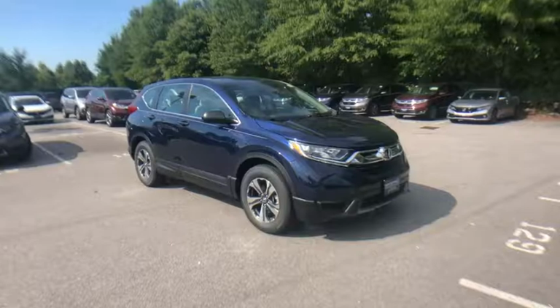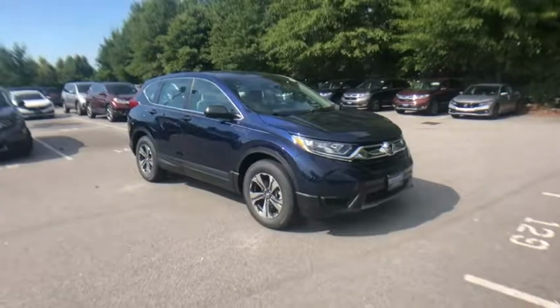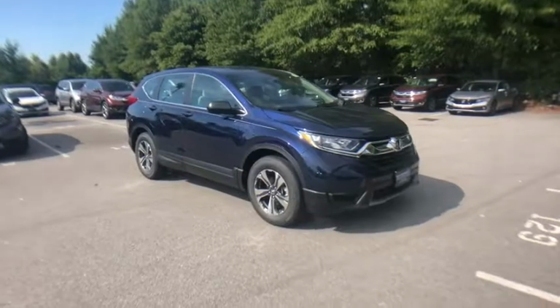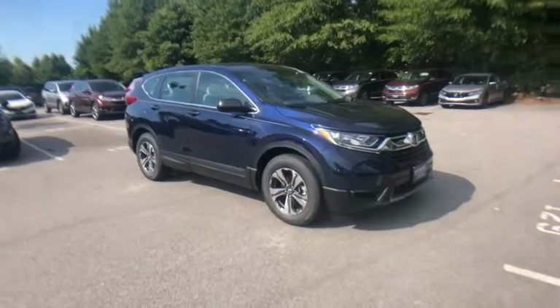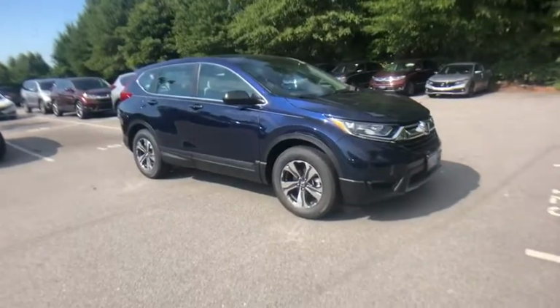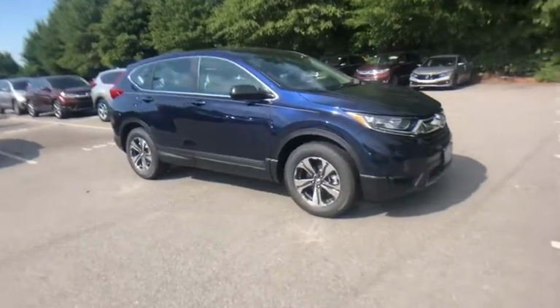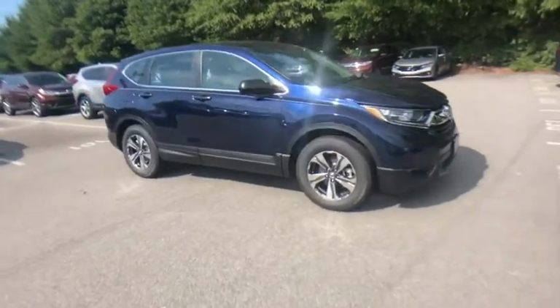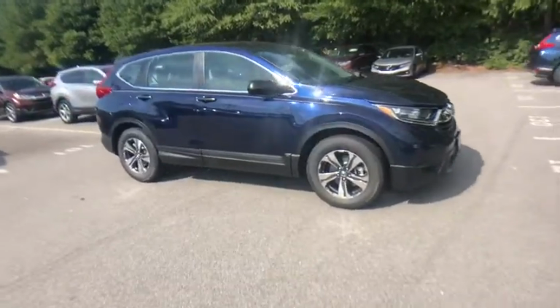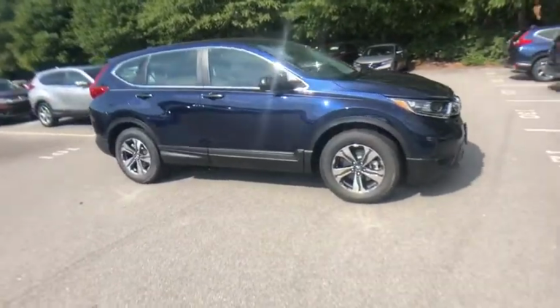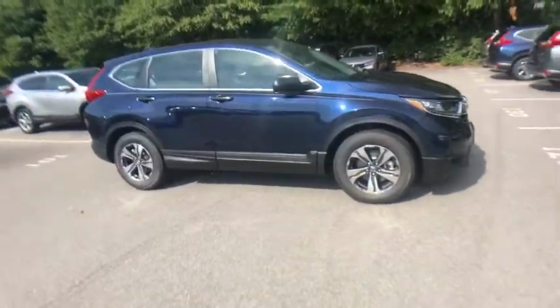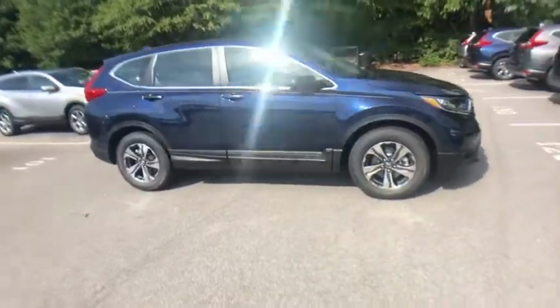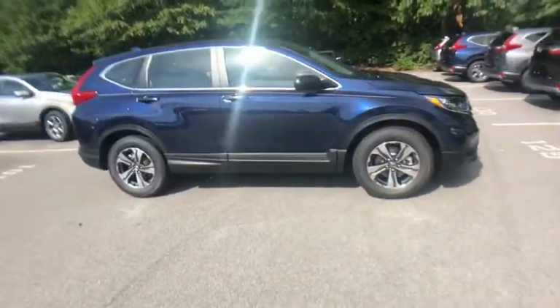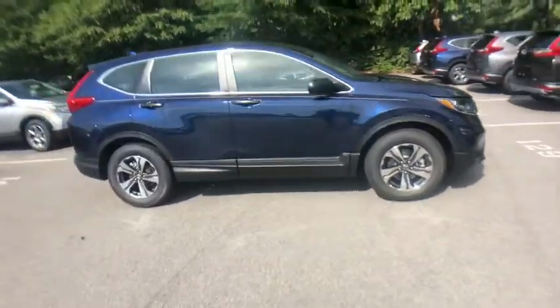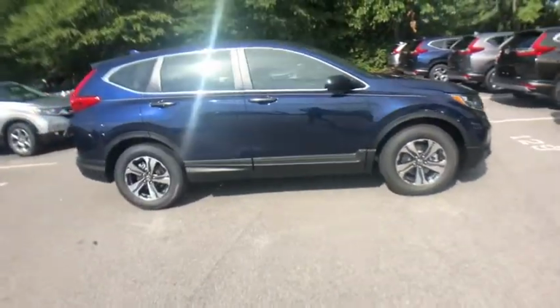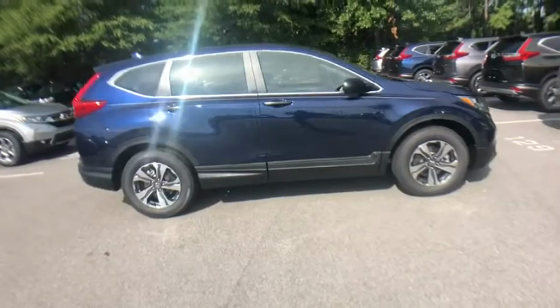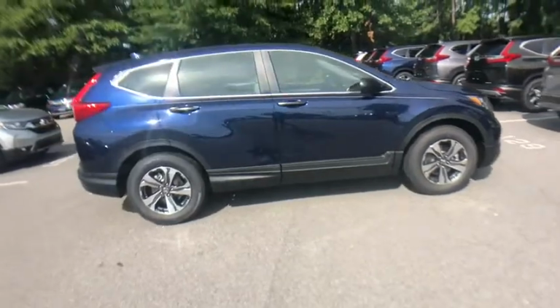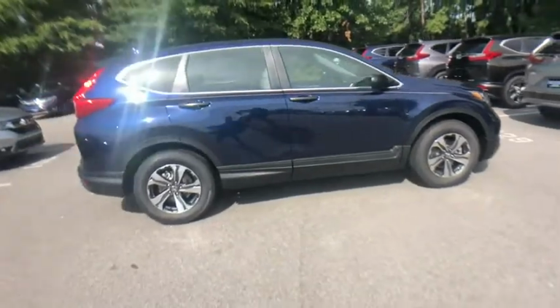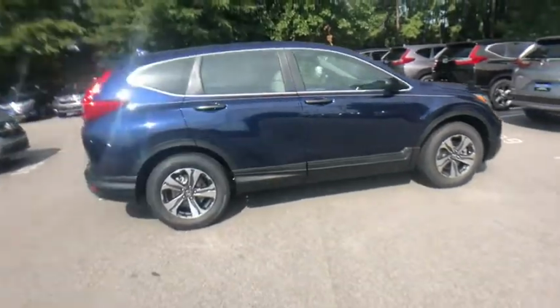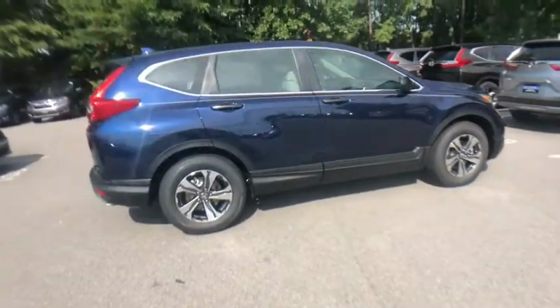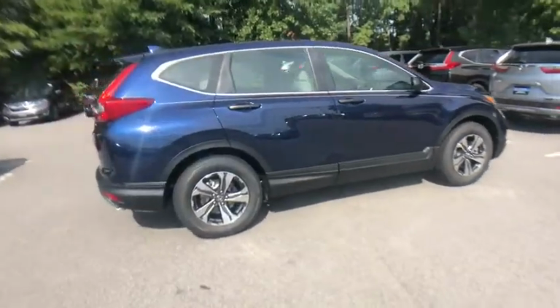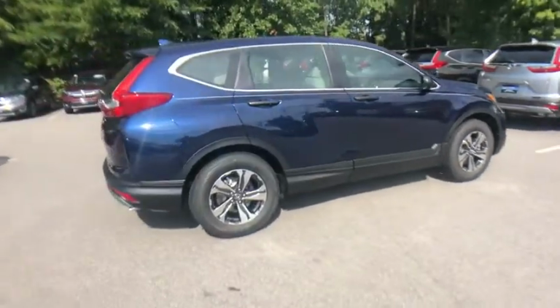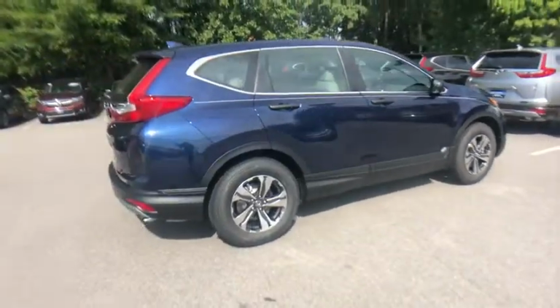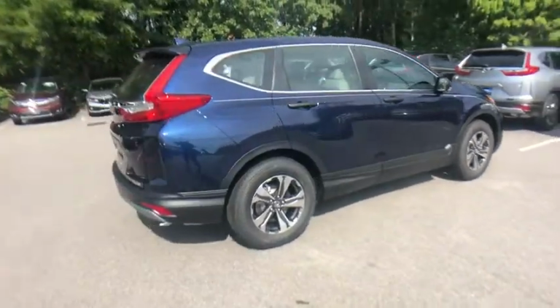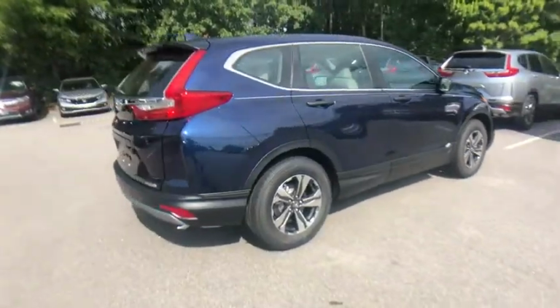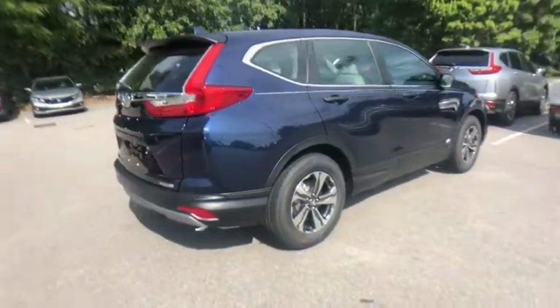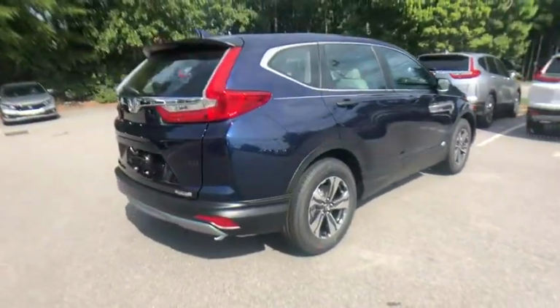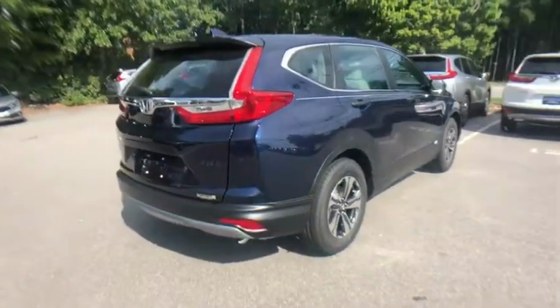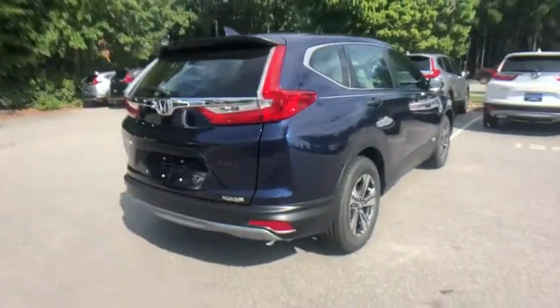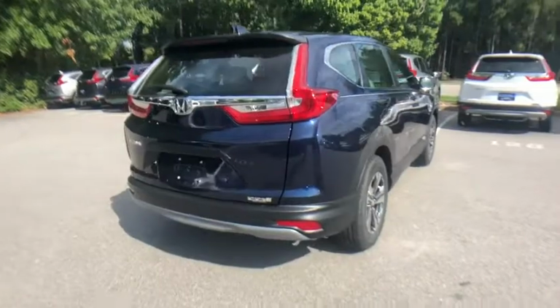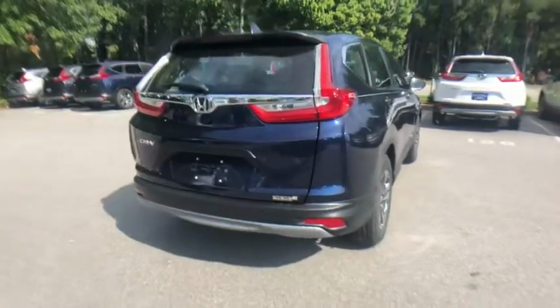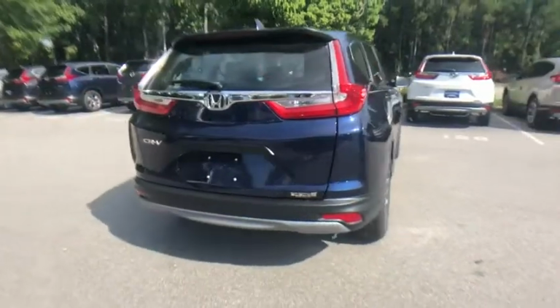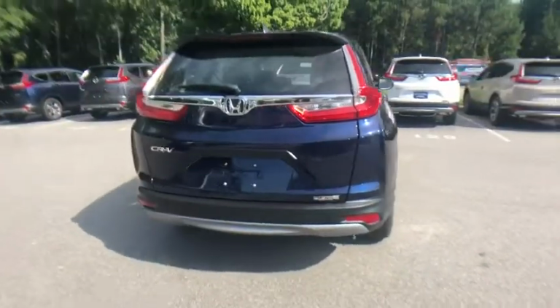Take a ride in the 2019 Honda CRV — a top recommended vehicle because of its car-like driving manners, good value, cool technology, and comfy interior.